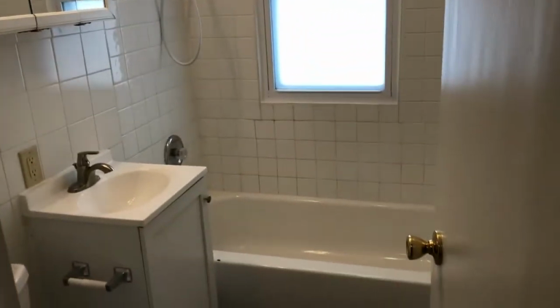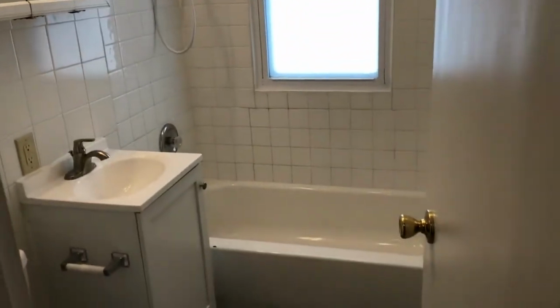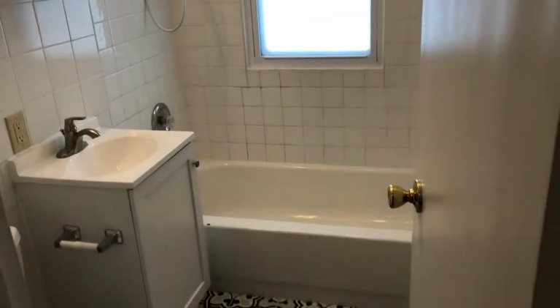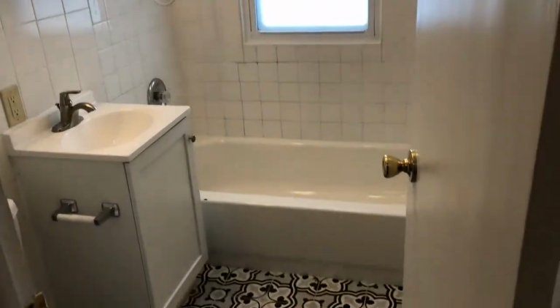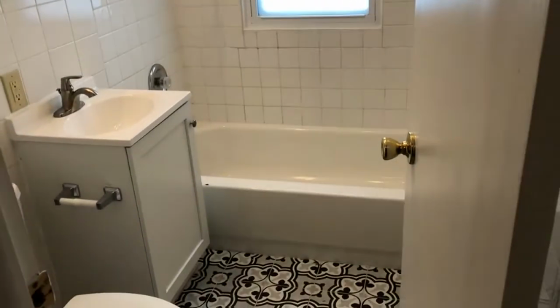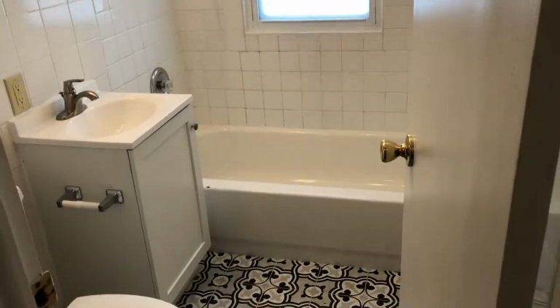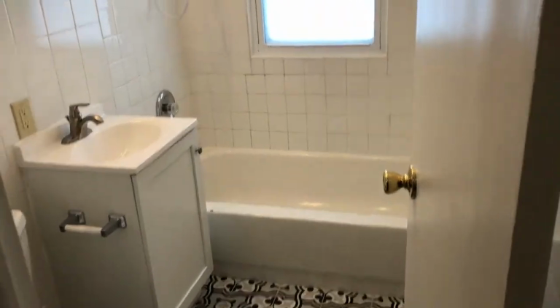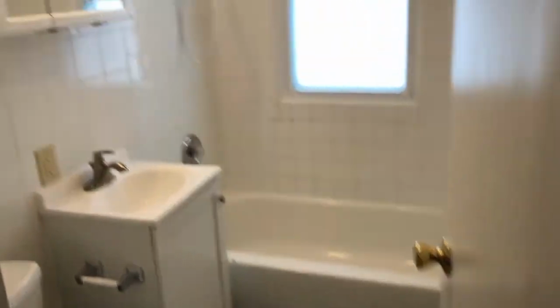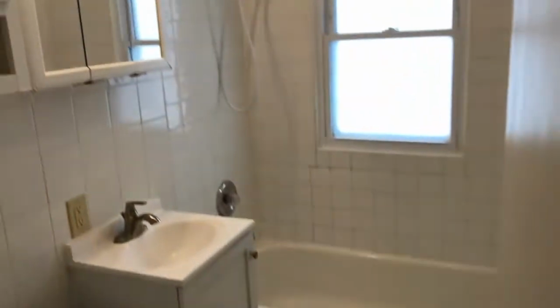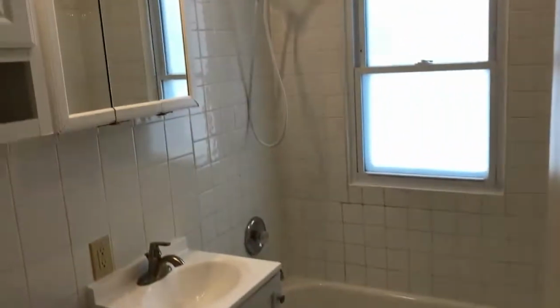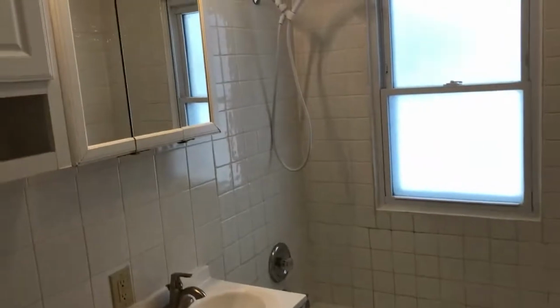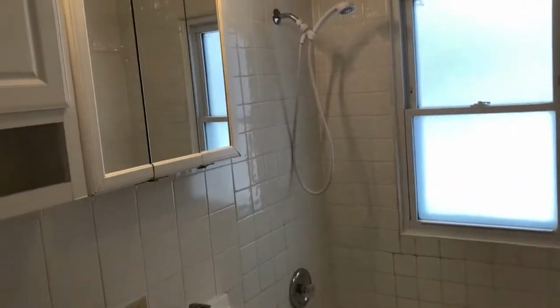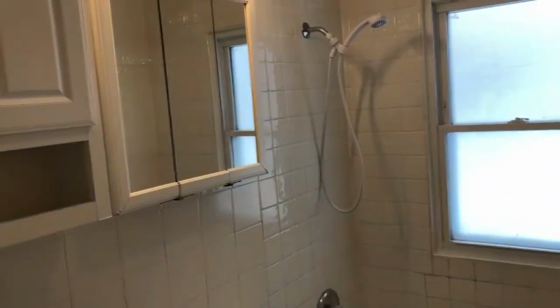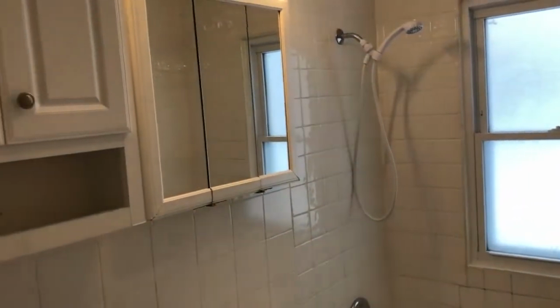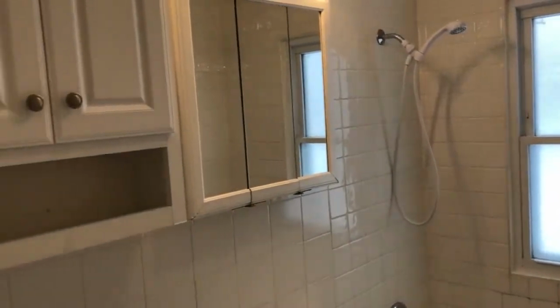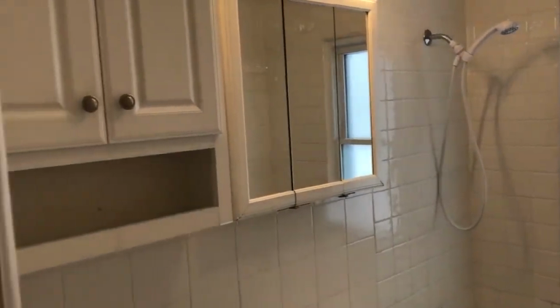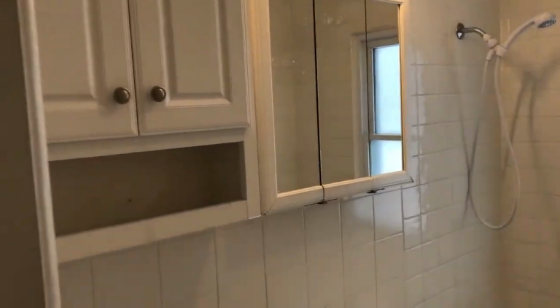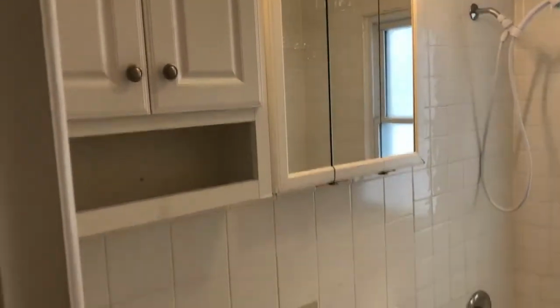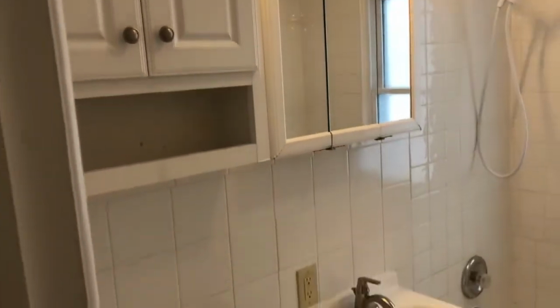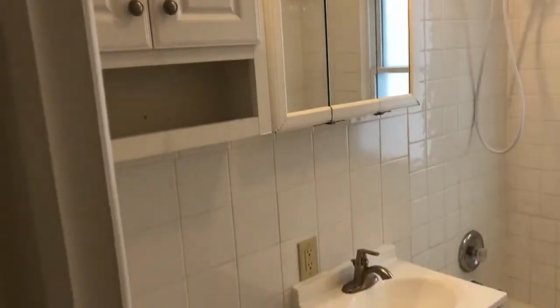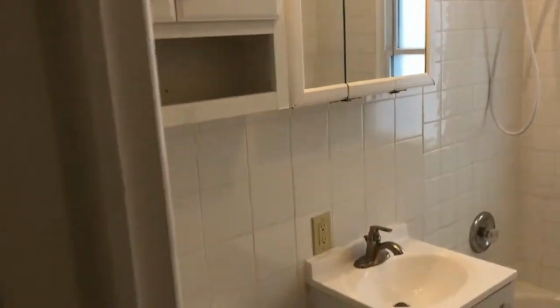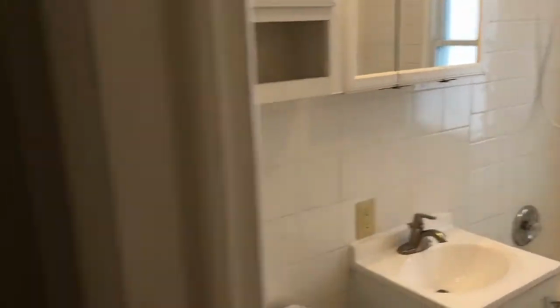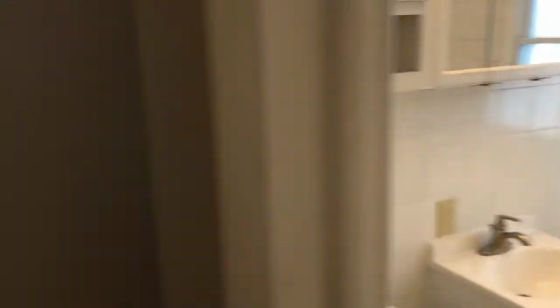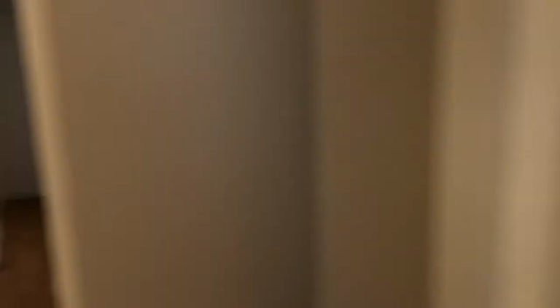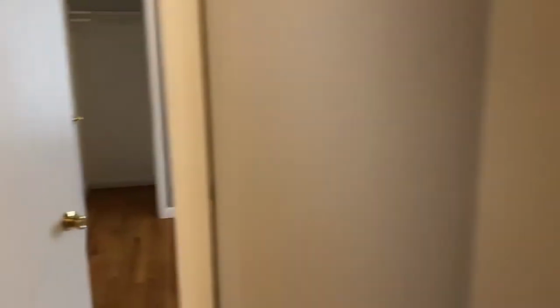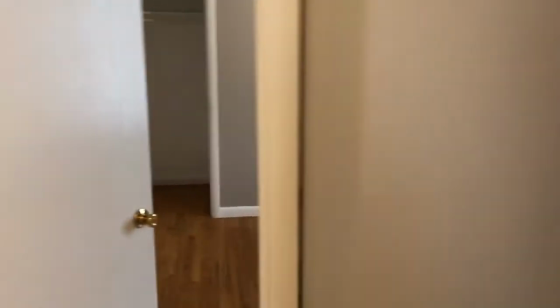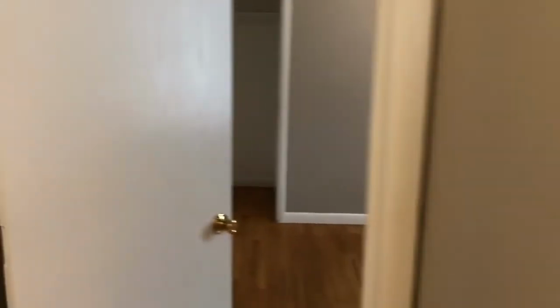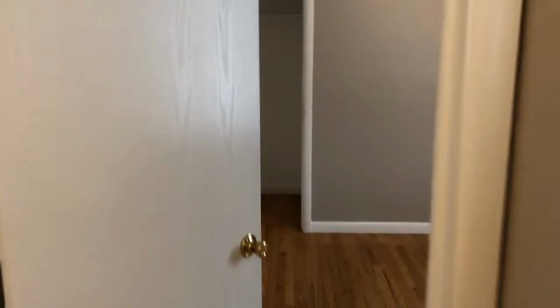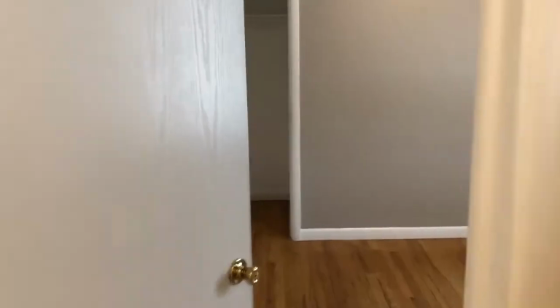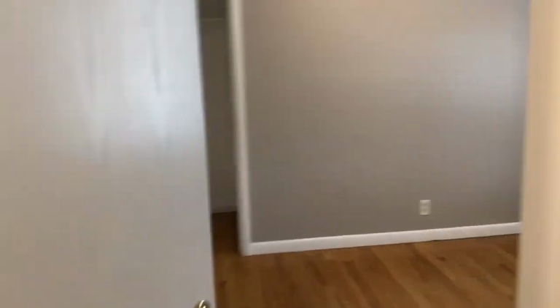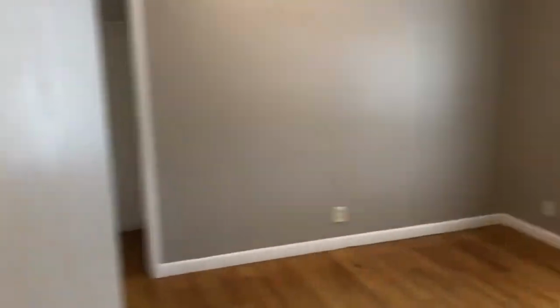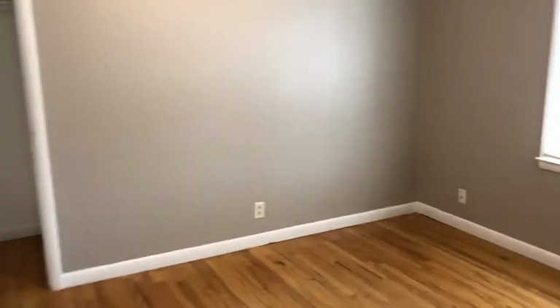Our bathroom has updated flooring and extra storage. Into our final main floor bedroom.